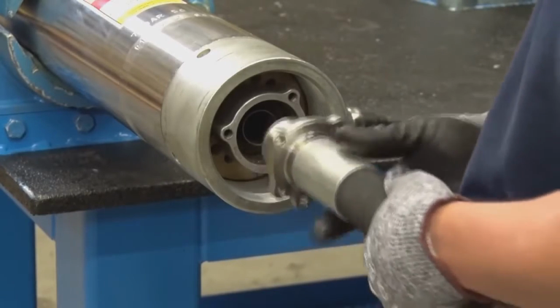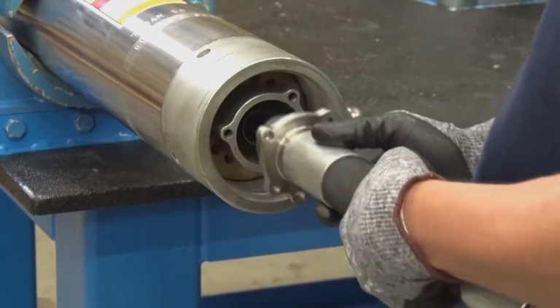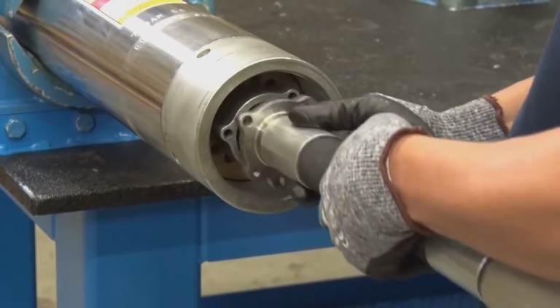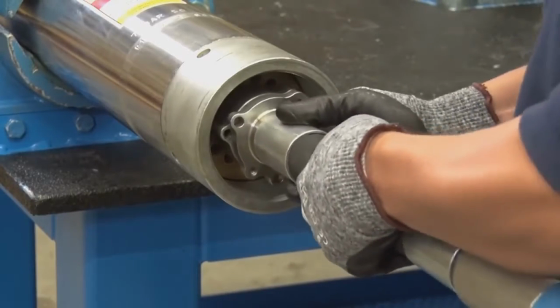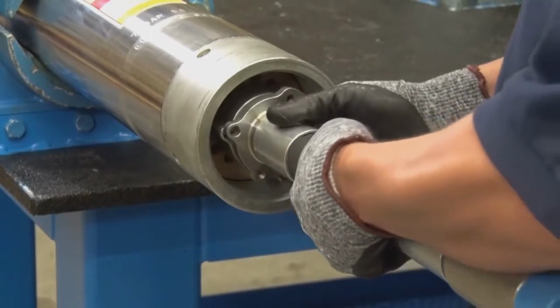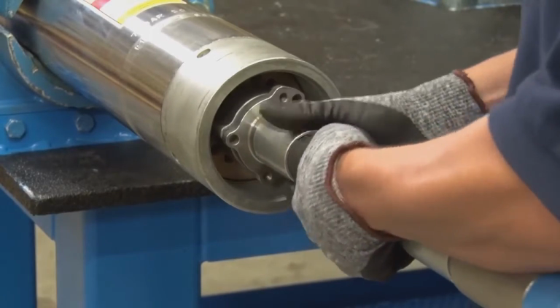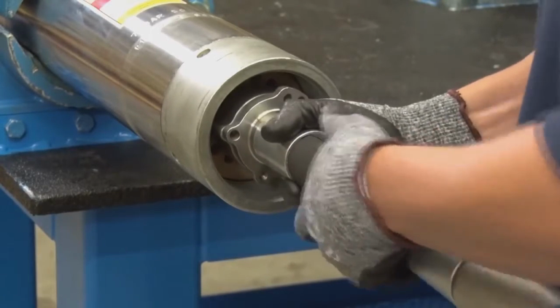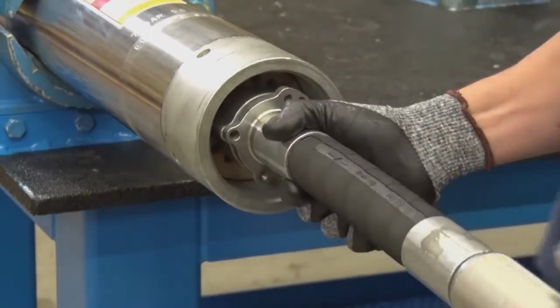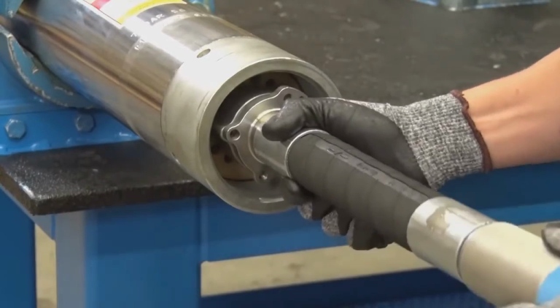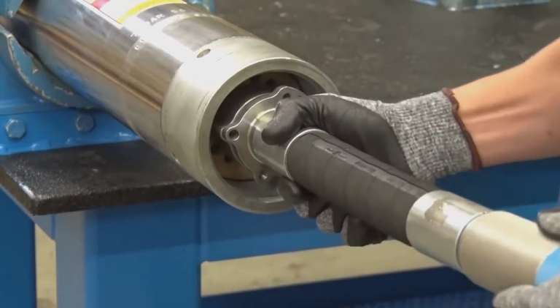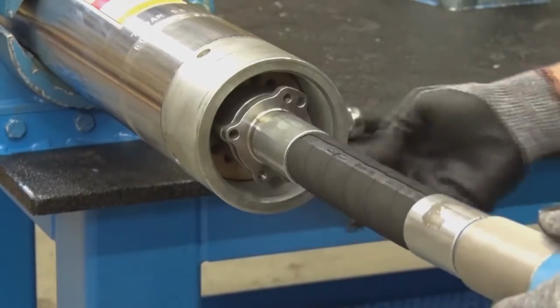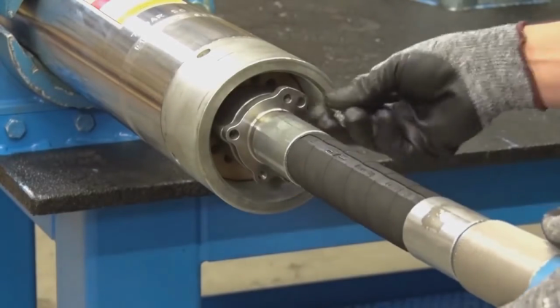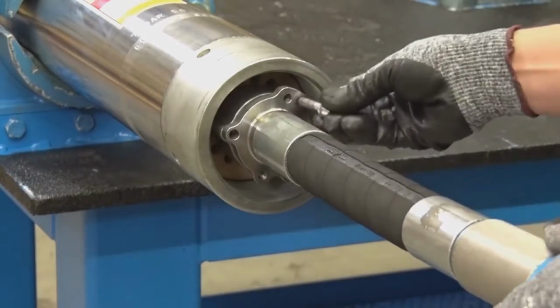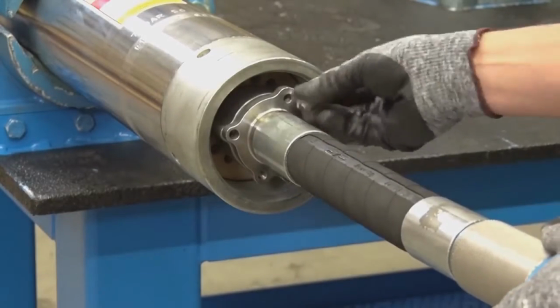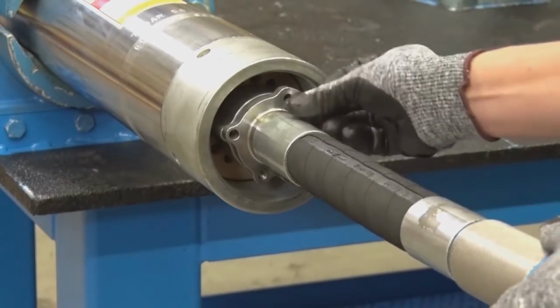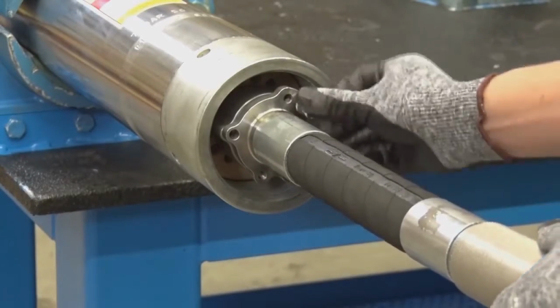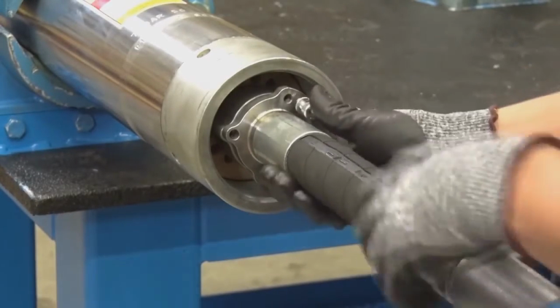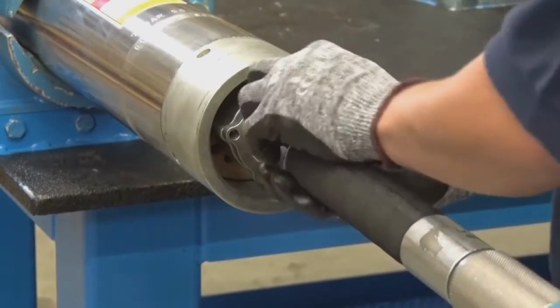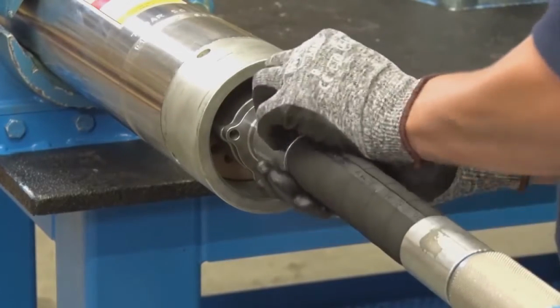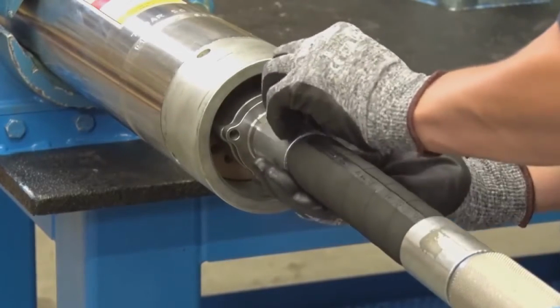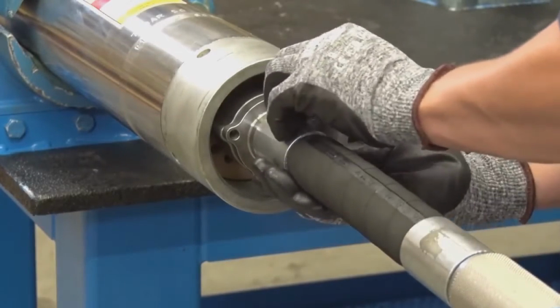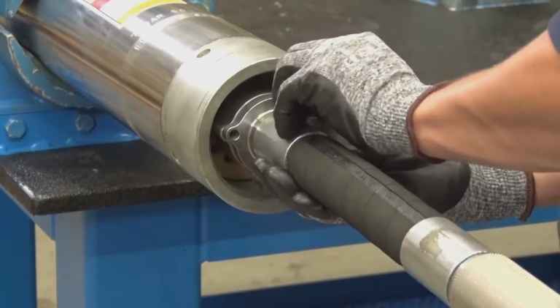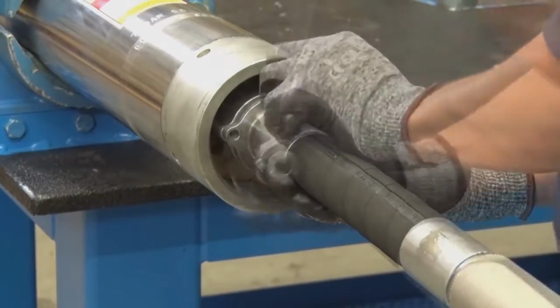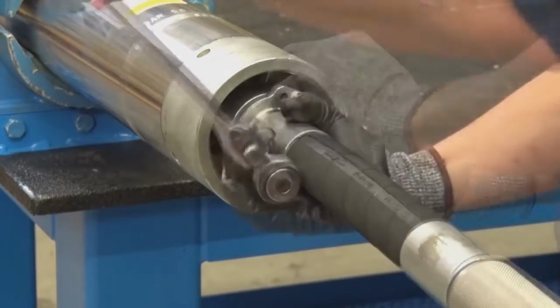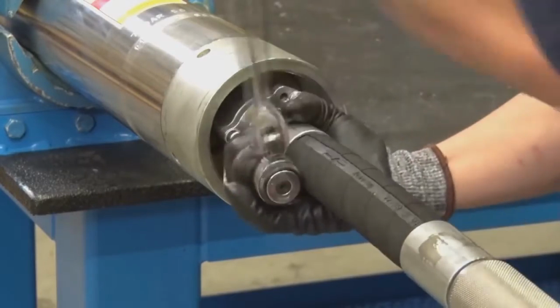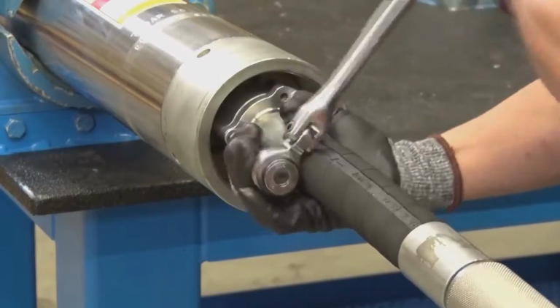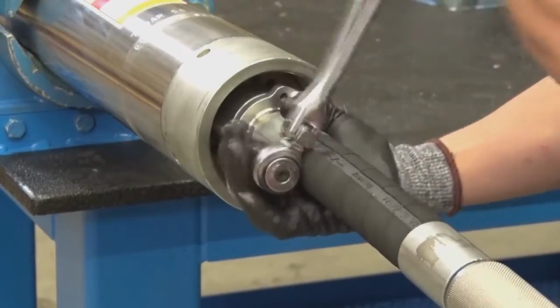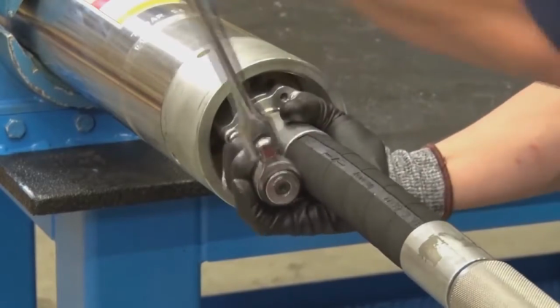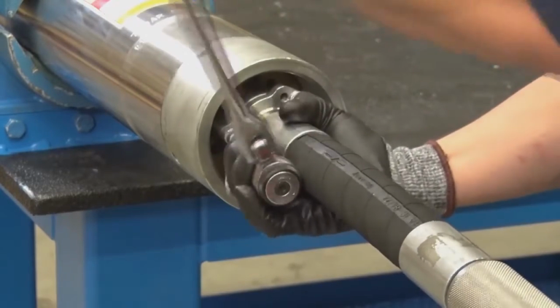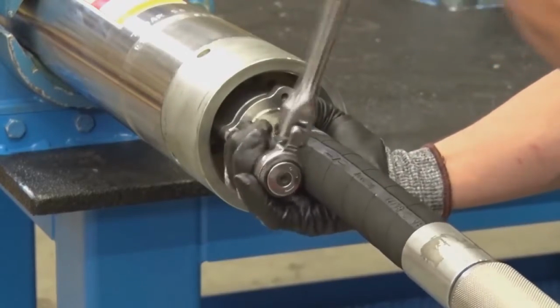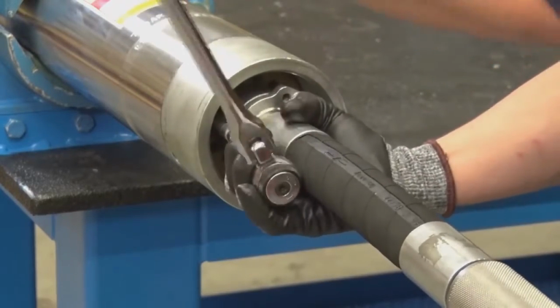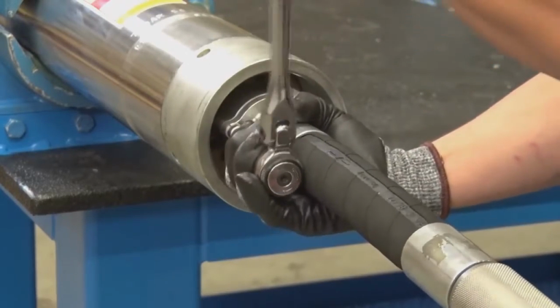Press the hose connection into the control tube in a way that the bores align with the threaded bores of the control tube. Screw in the three socket head cap screws with lock washers and evenly tighten them using an allen wrench.